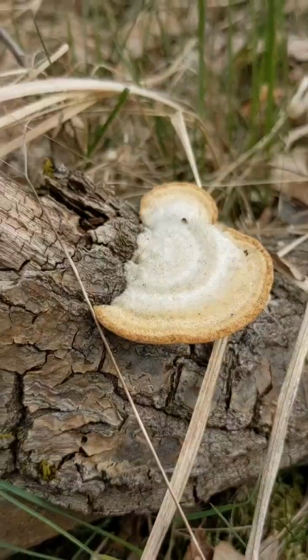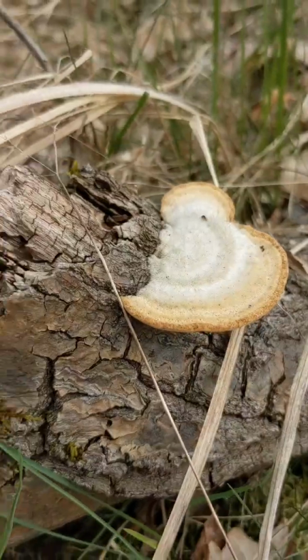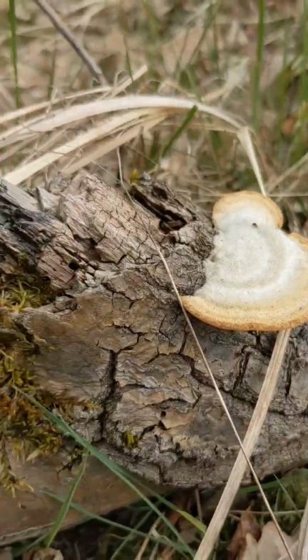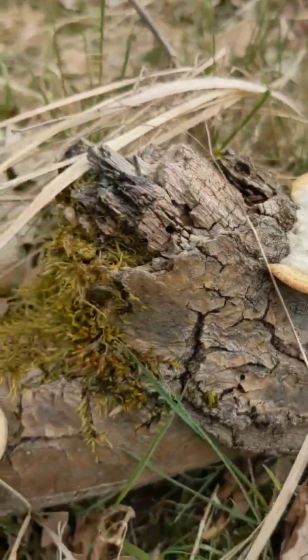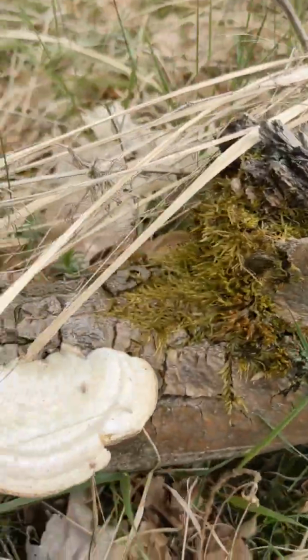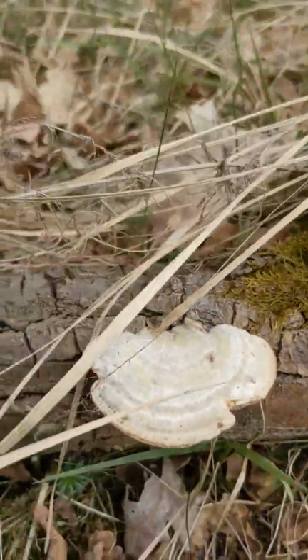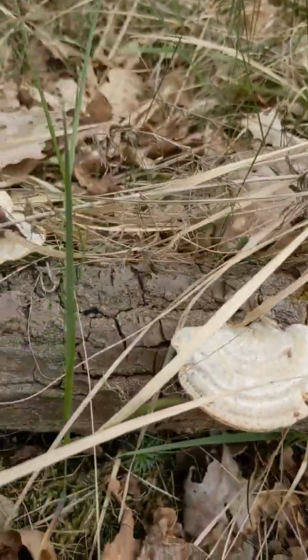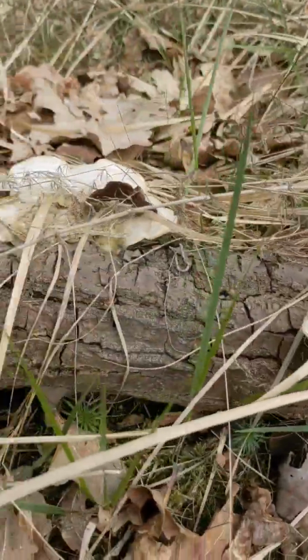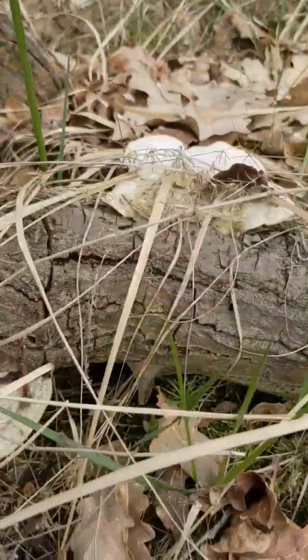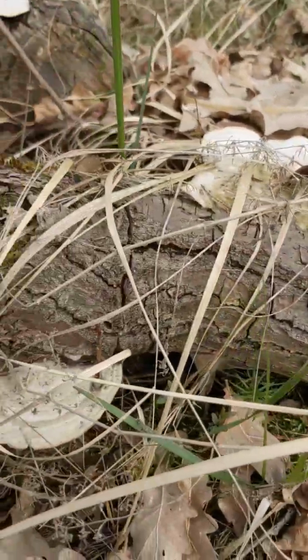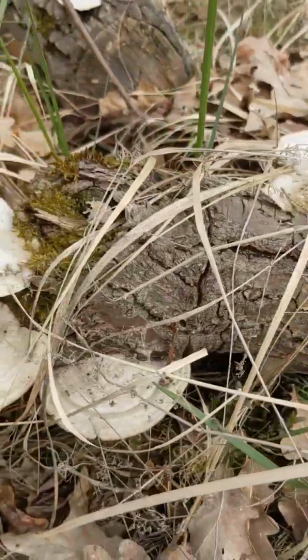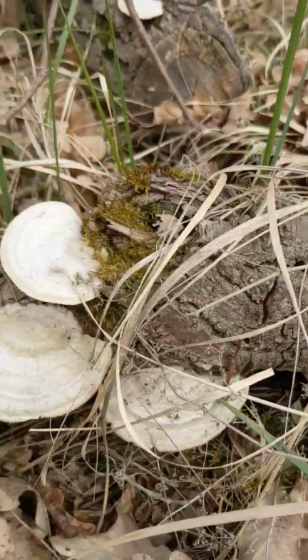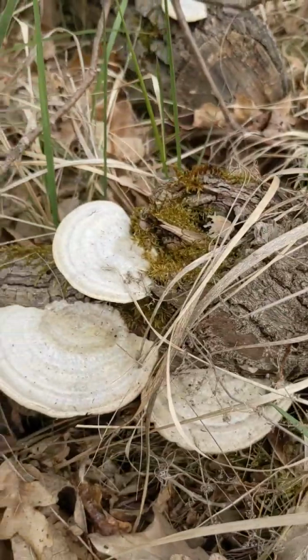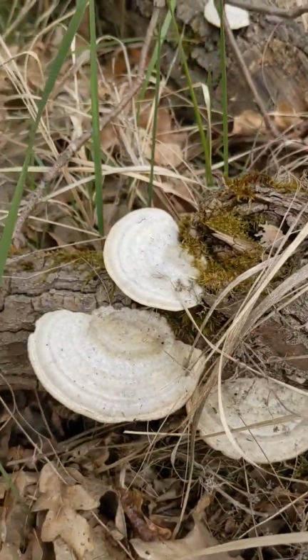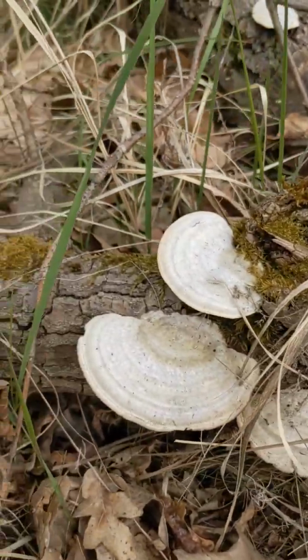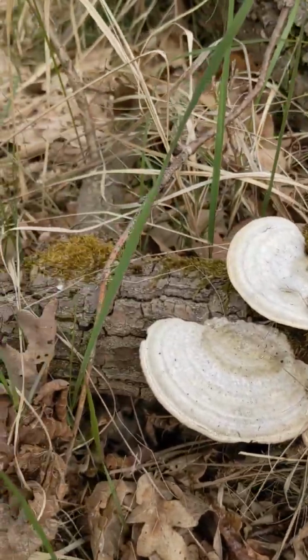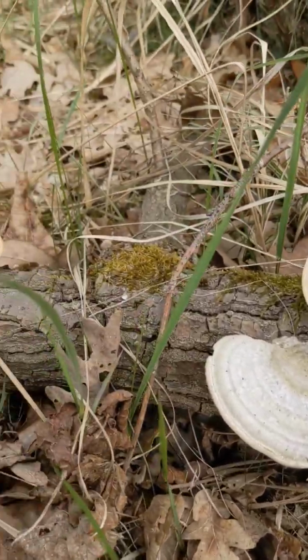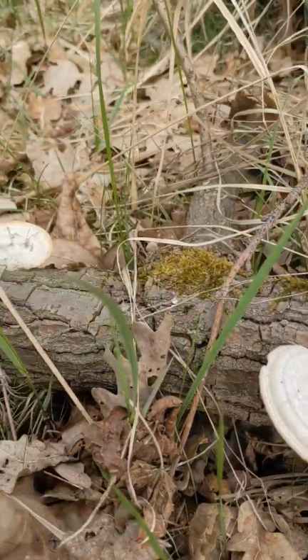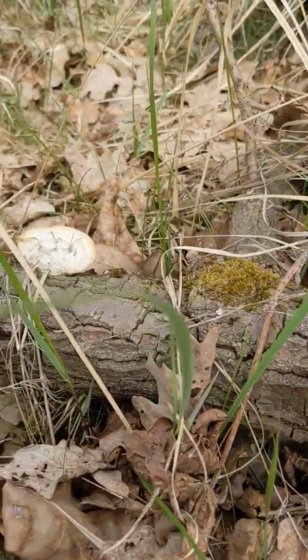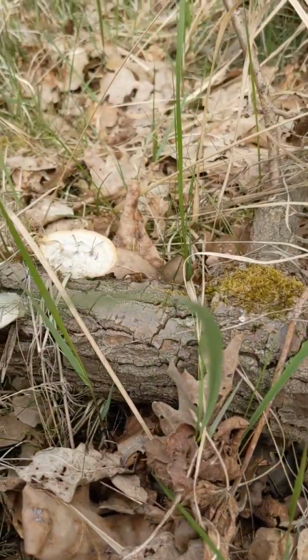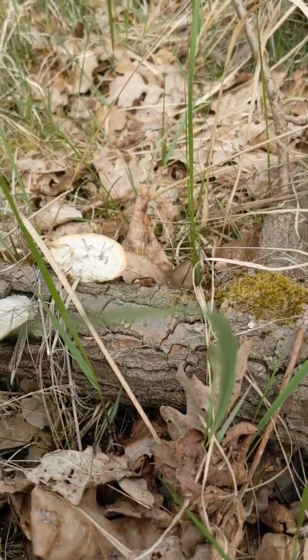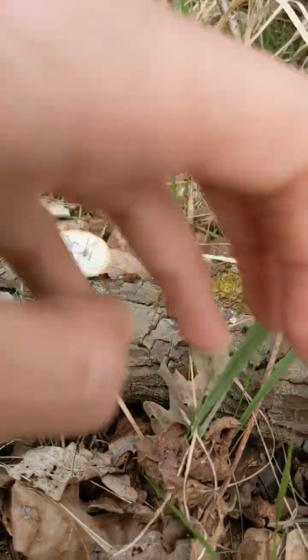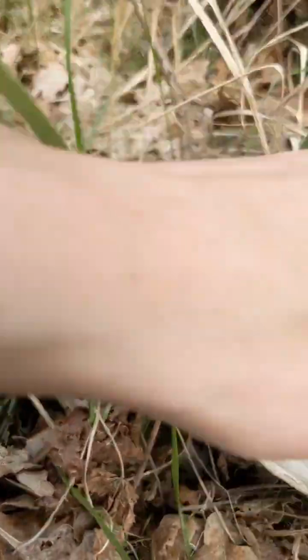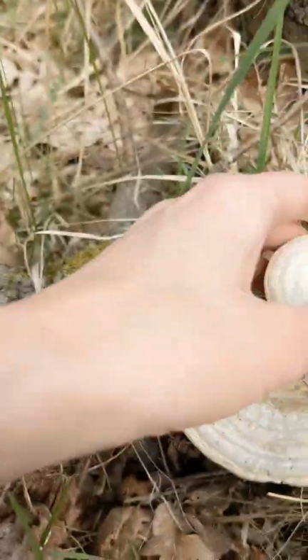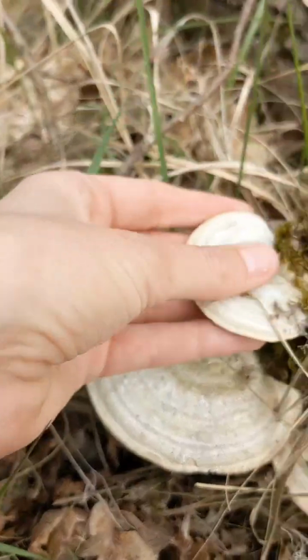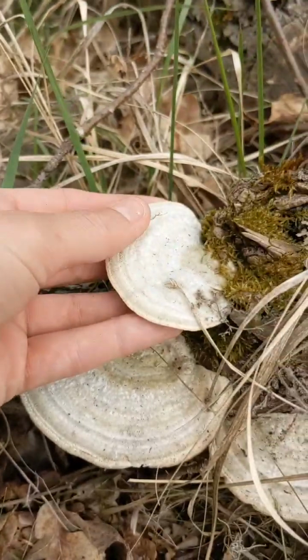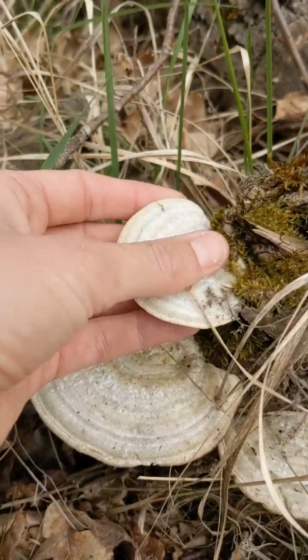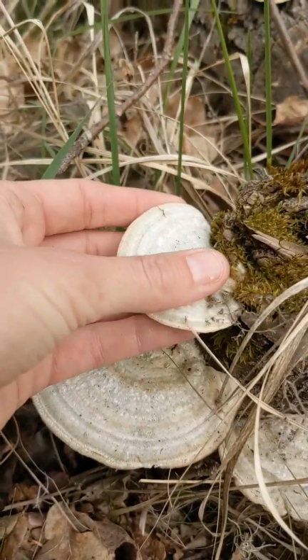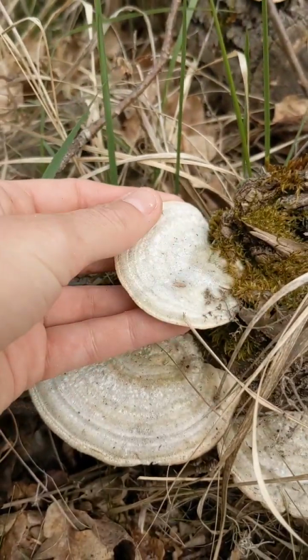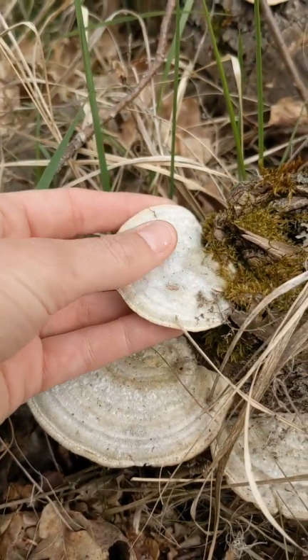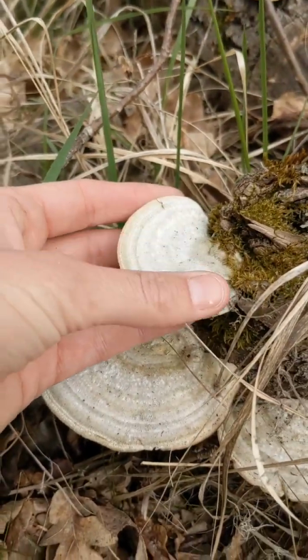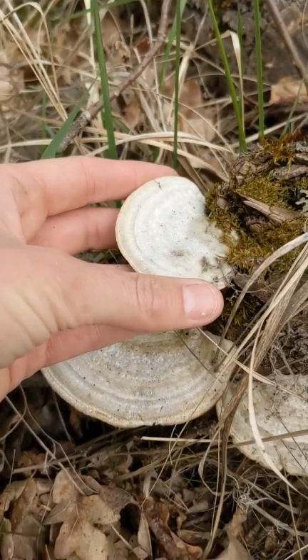Another day, another decomposing mushroom. Today we've got Trametes hirsuta, which is the hairy turkey tail mushroom.